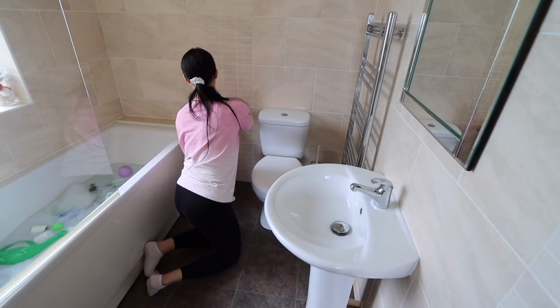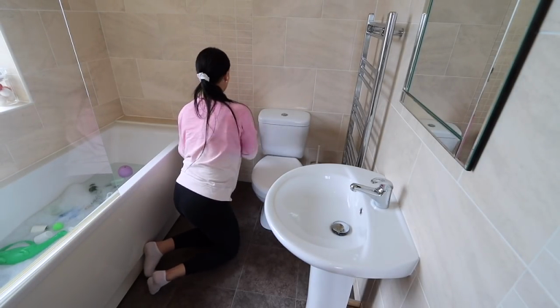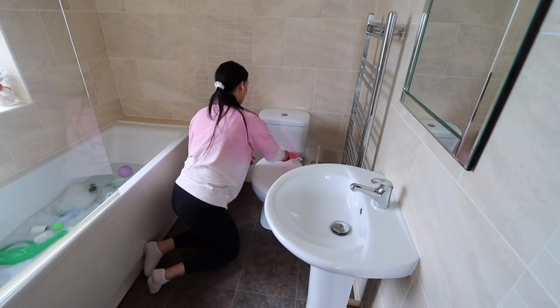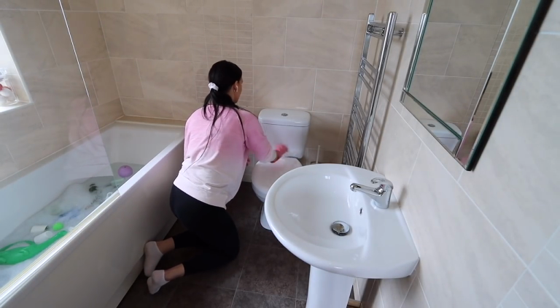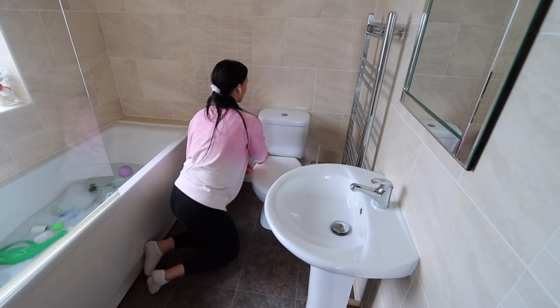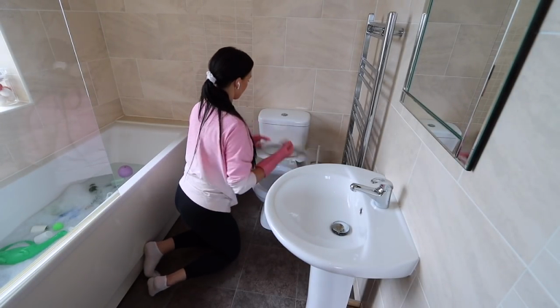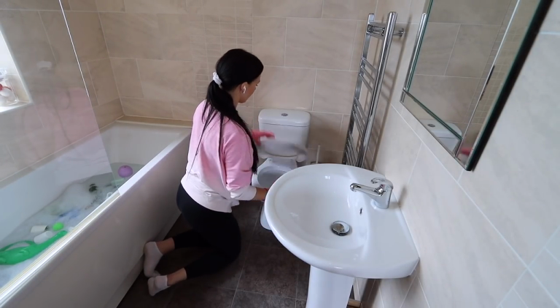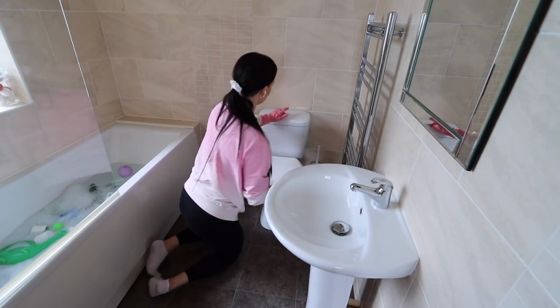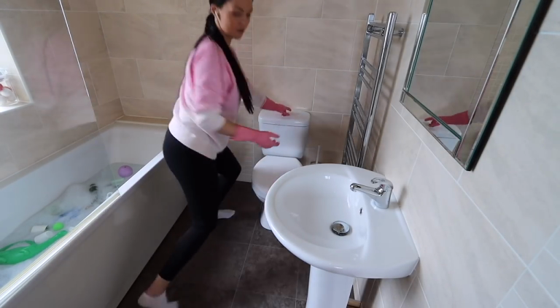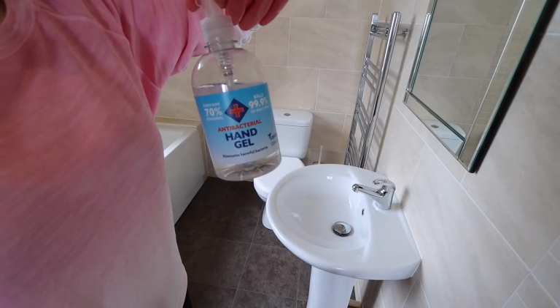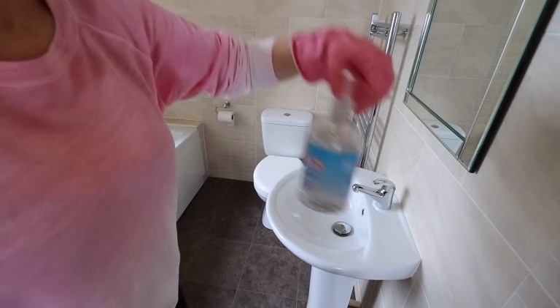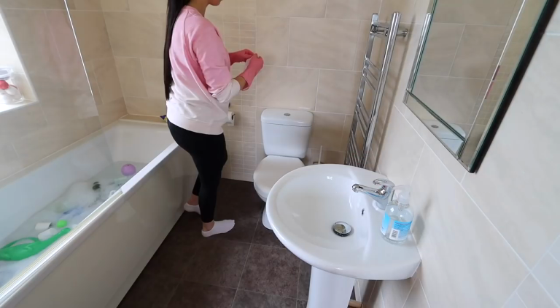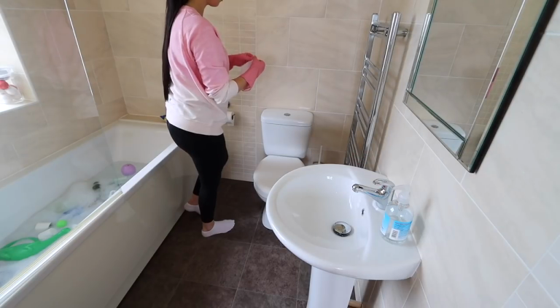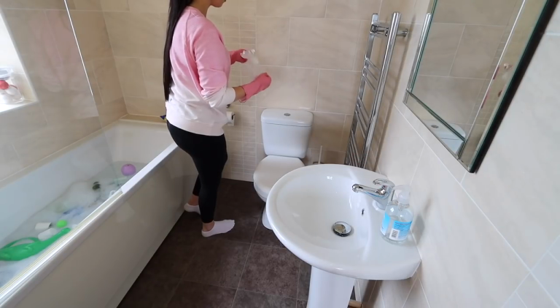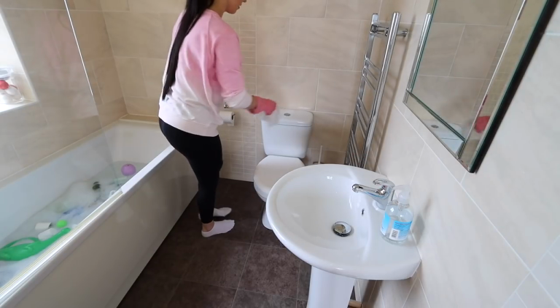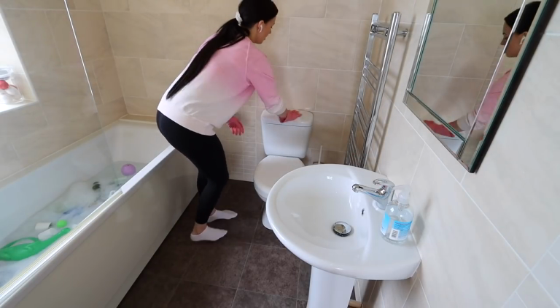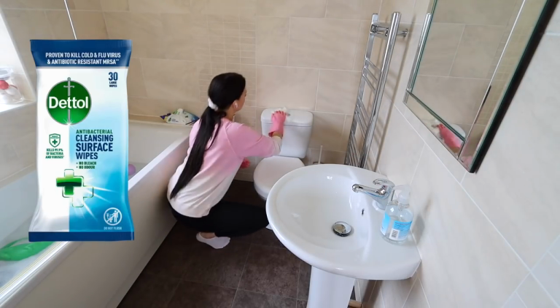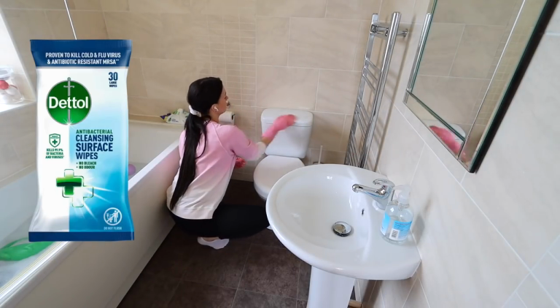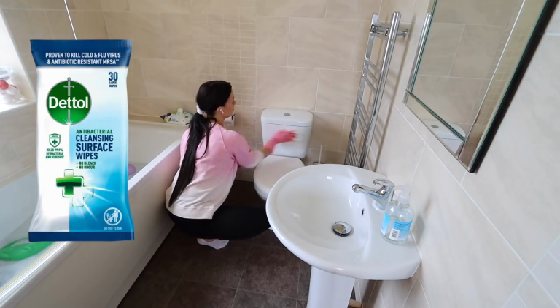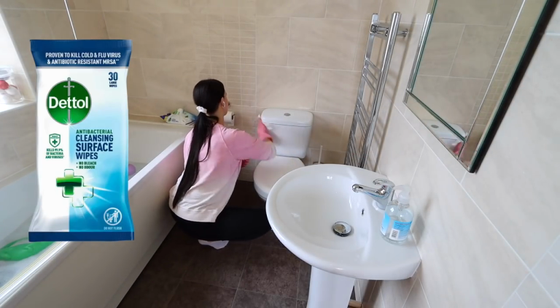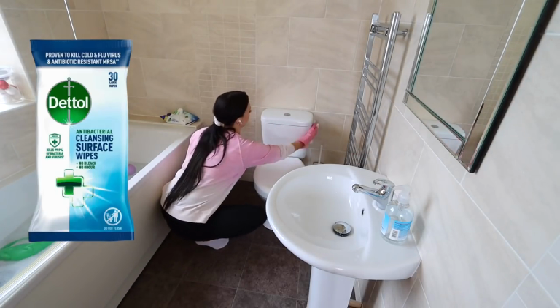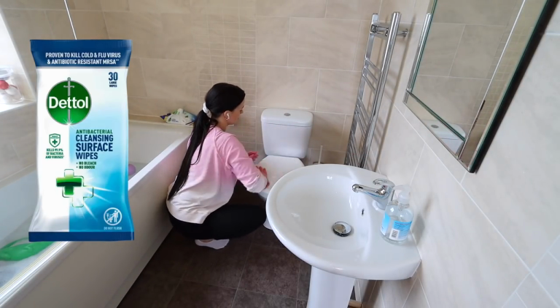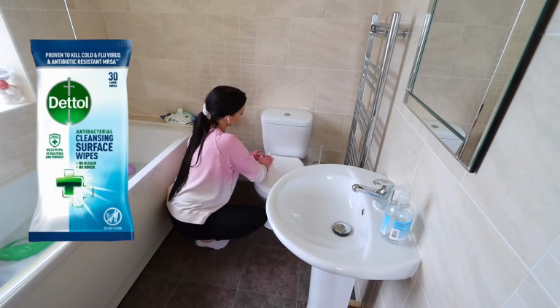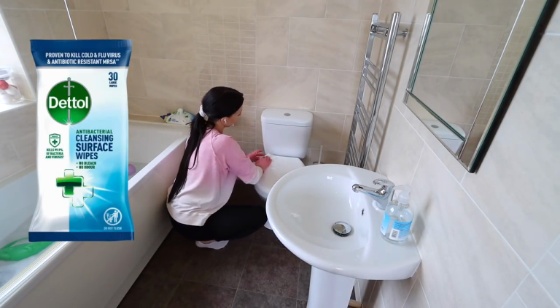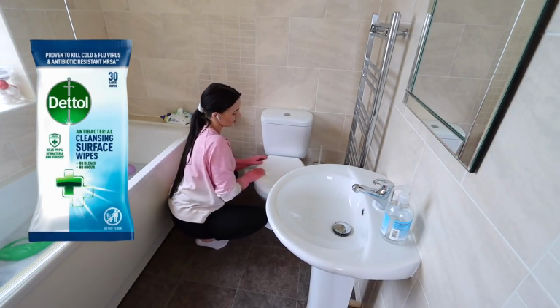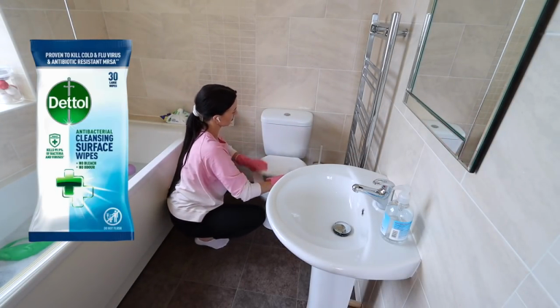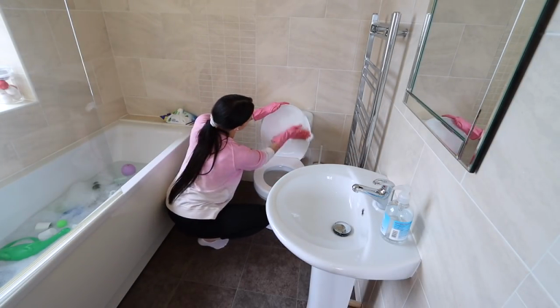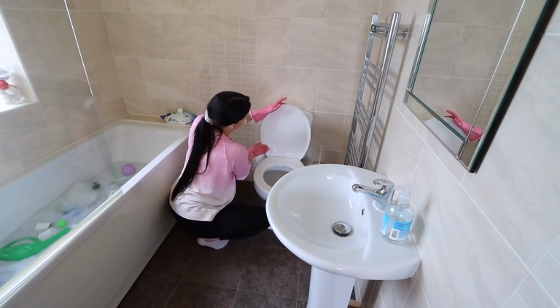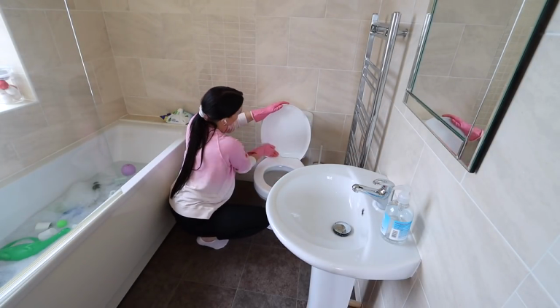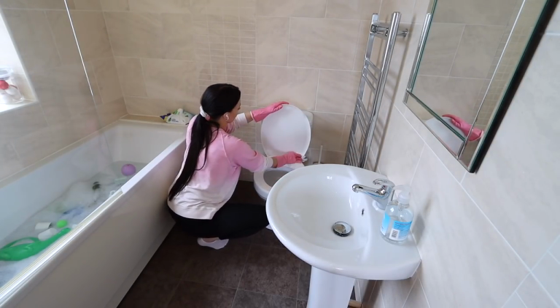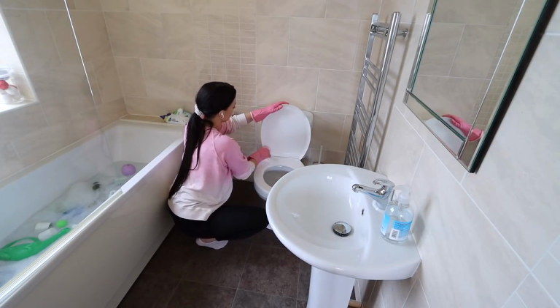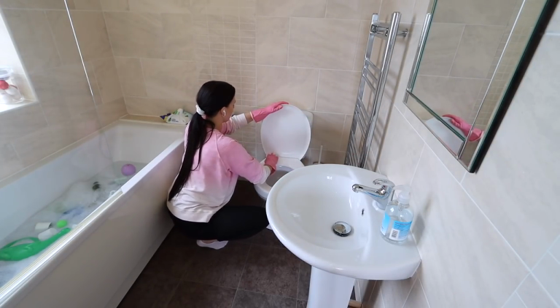I always use hand sanitizer on my gloves in between cleaning whenever I'm touching dirty things.